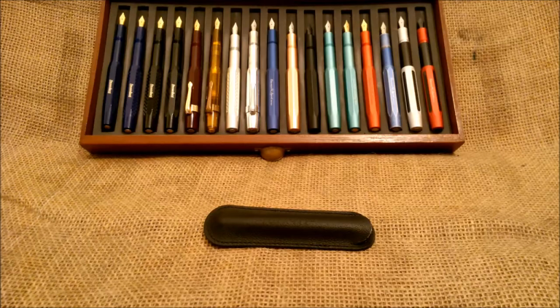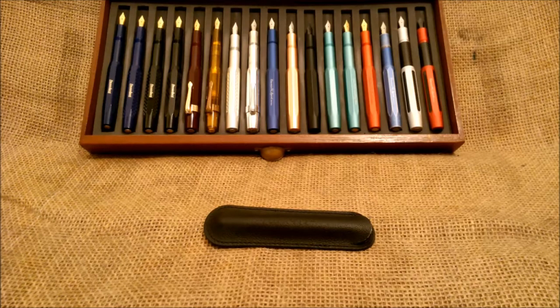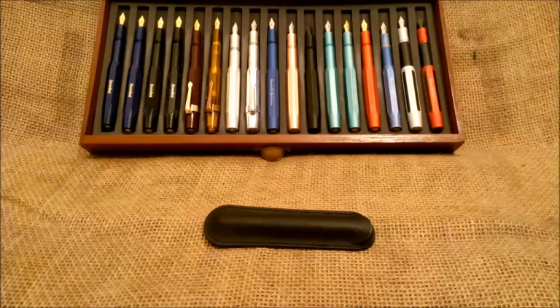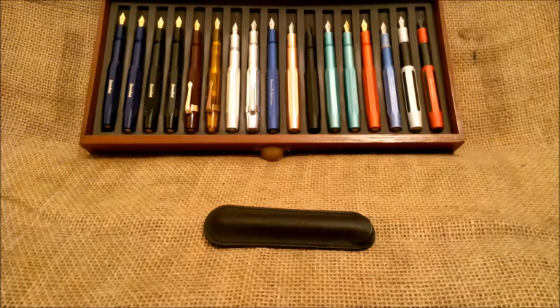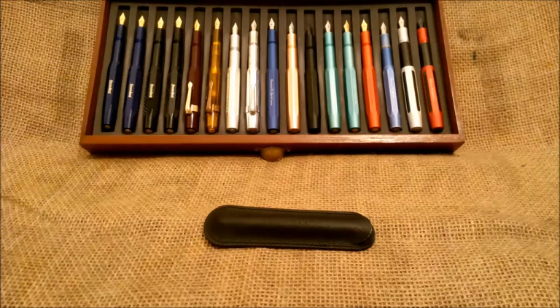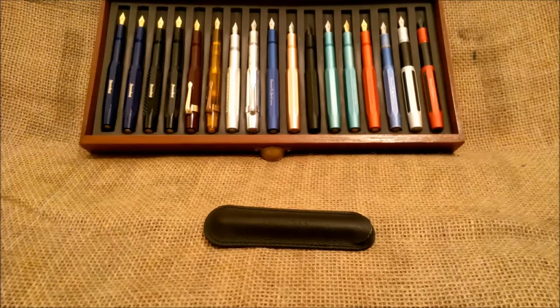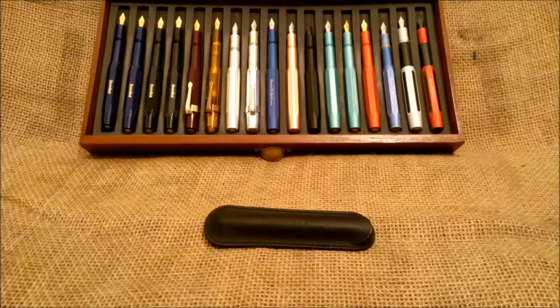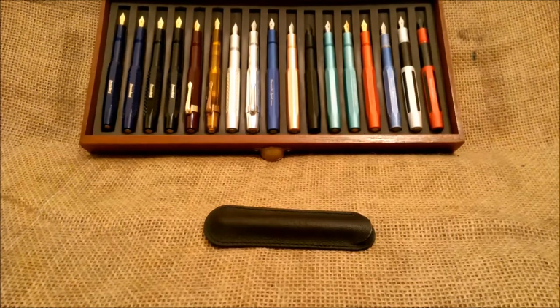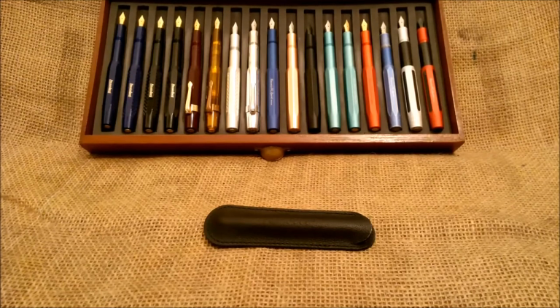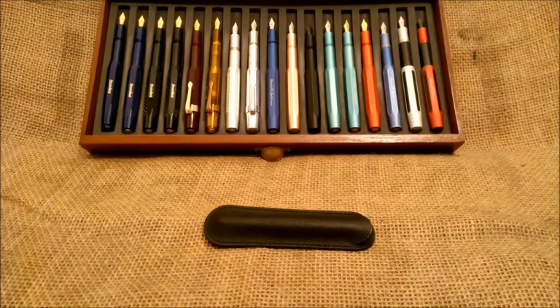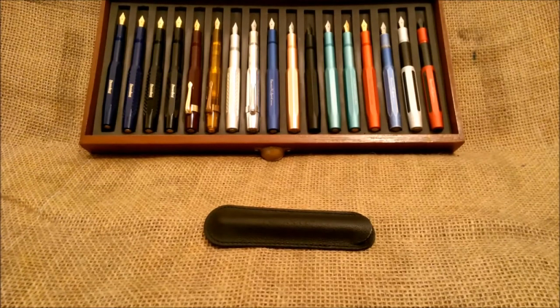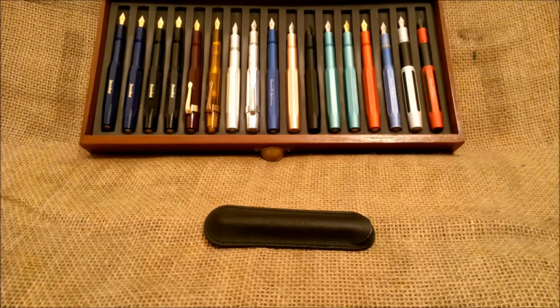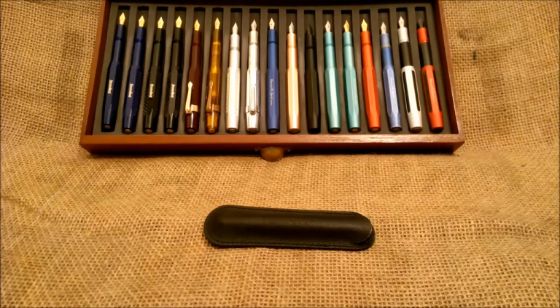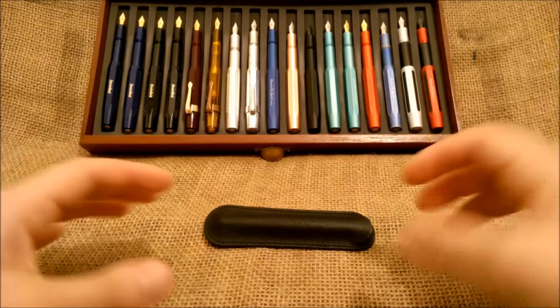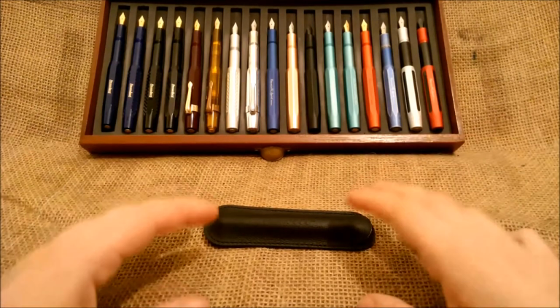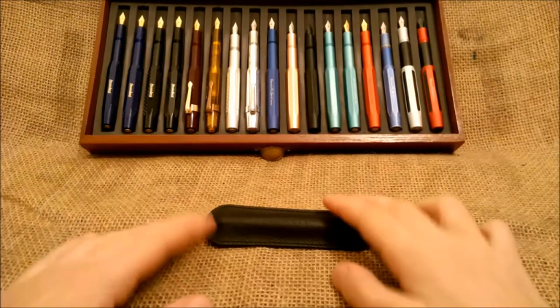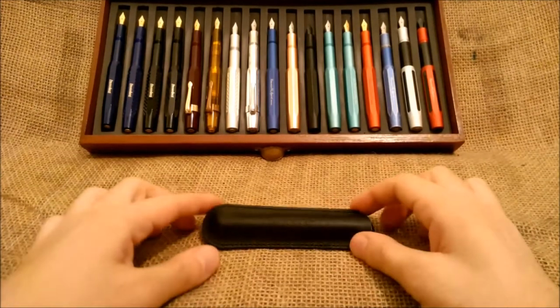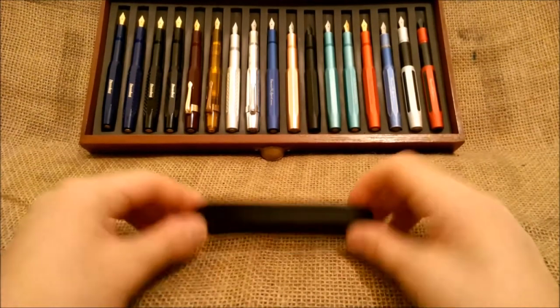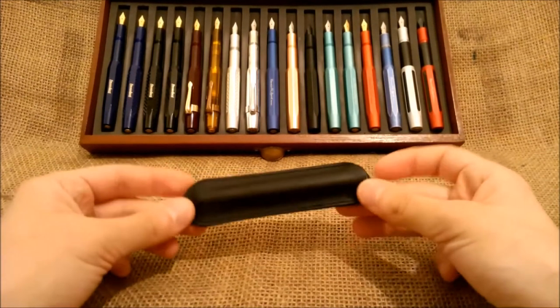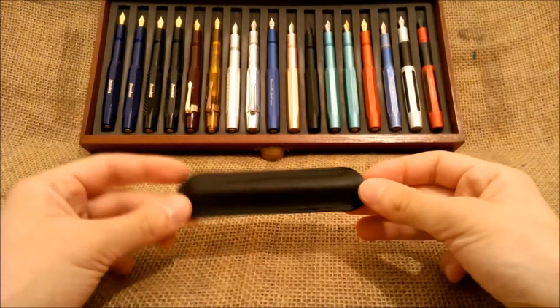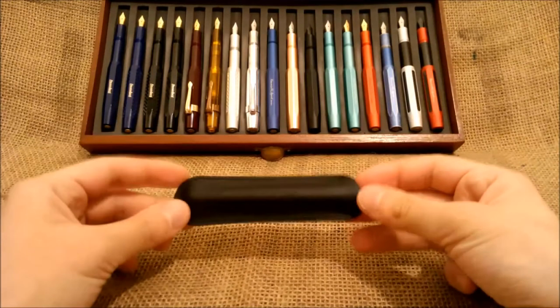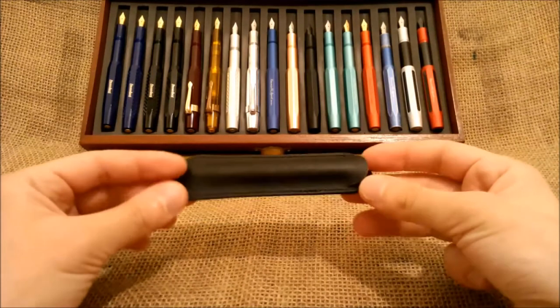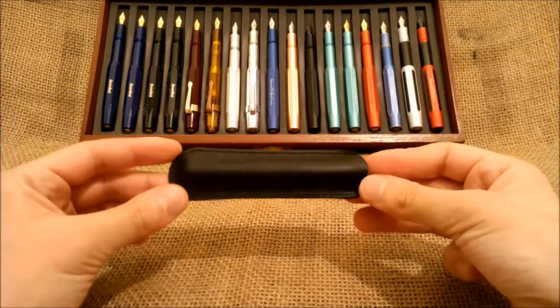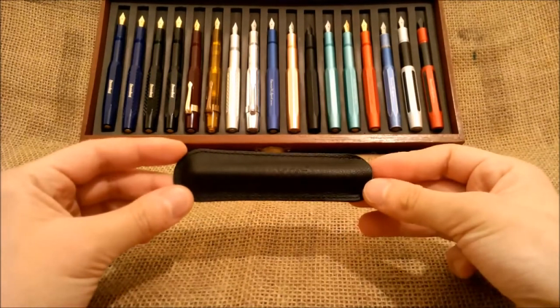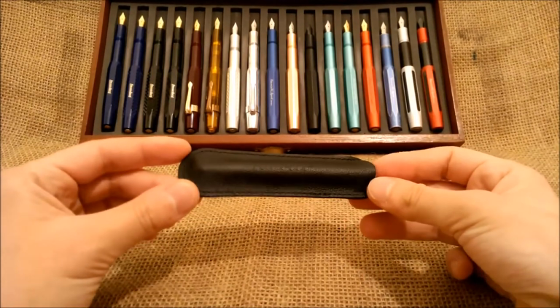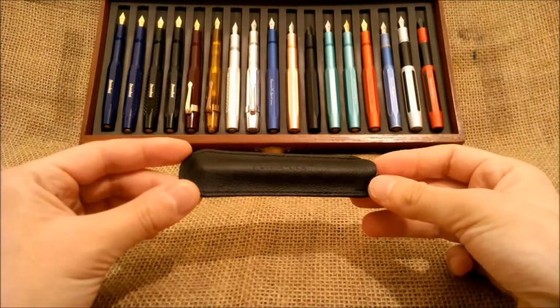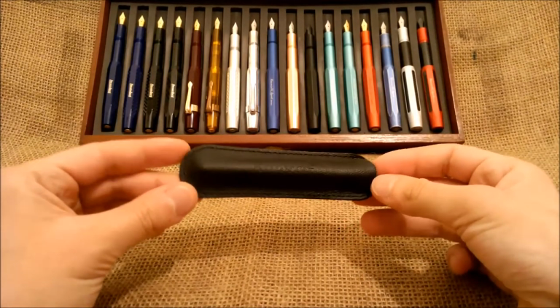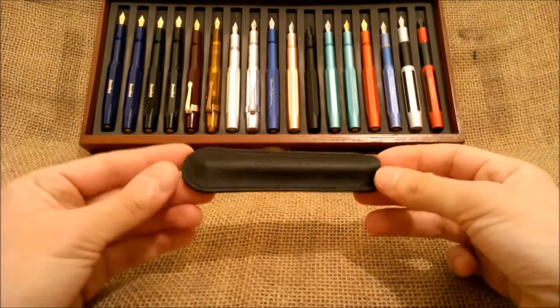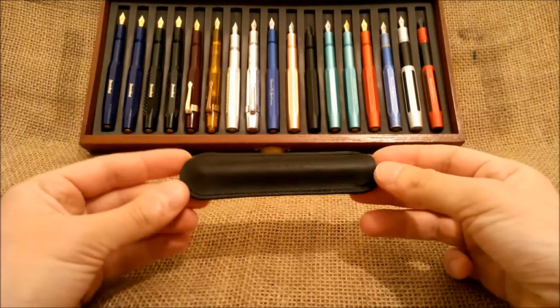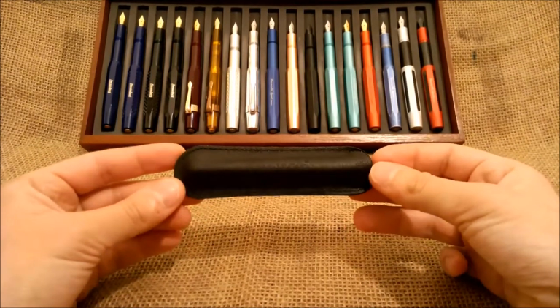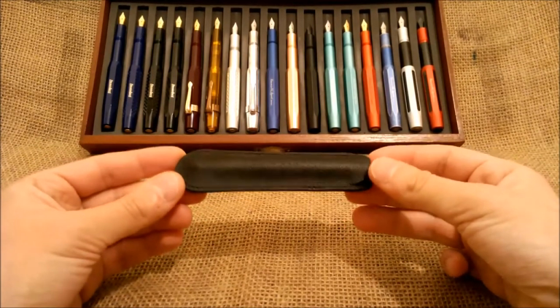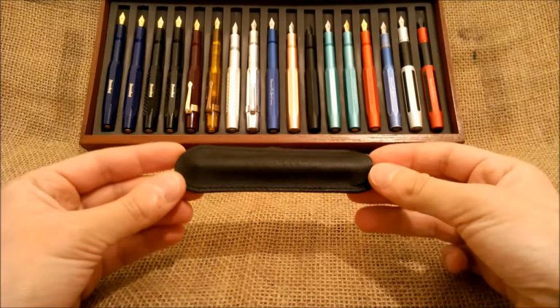Hi! Welcome back to our YouTube channel. Today we are going to show you a pen that is quite hard to find. I would say it is a rare pen.